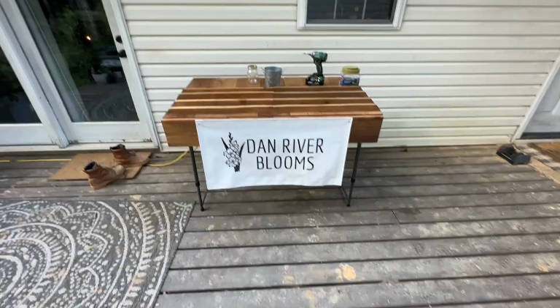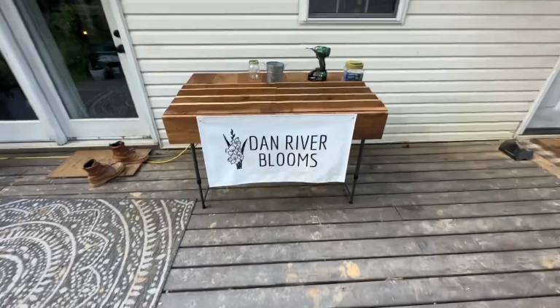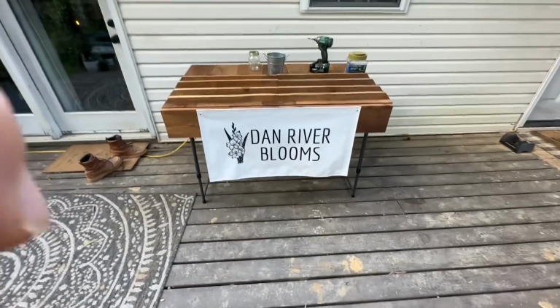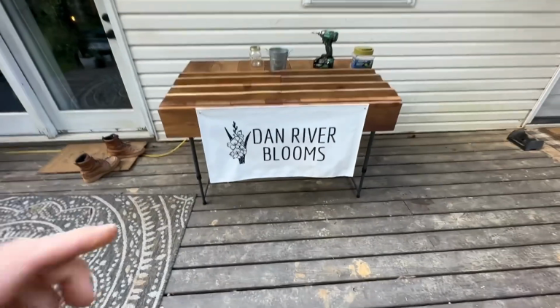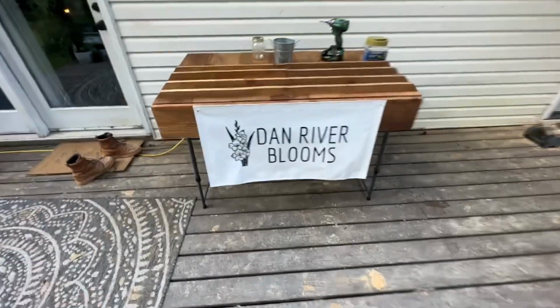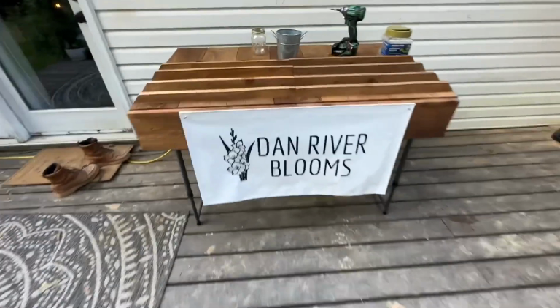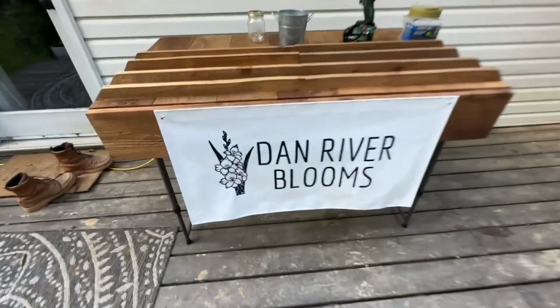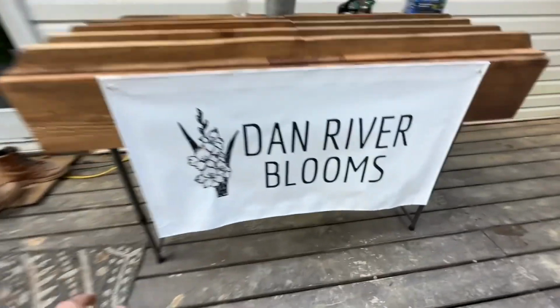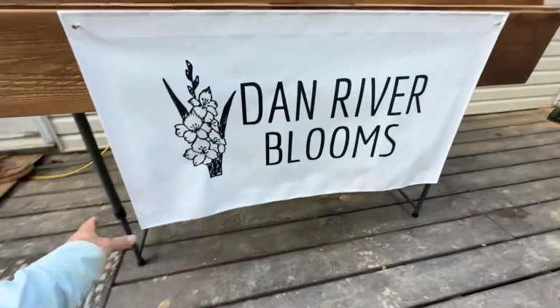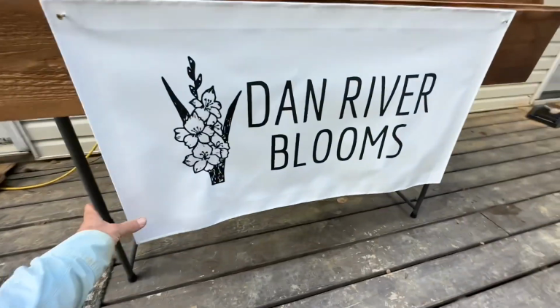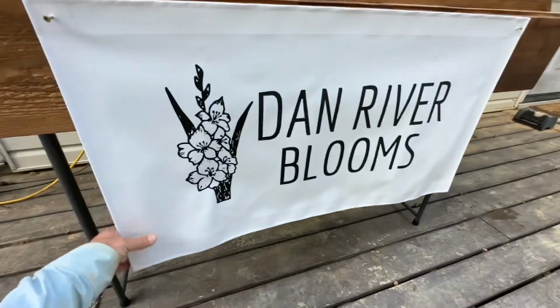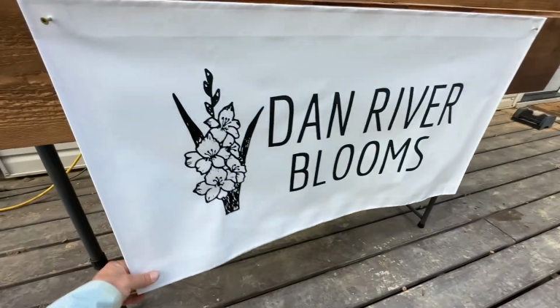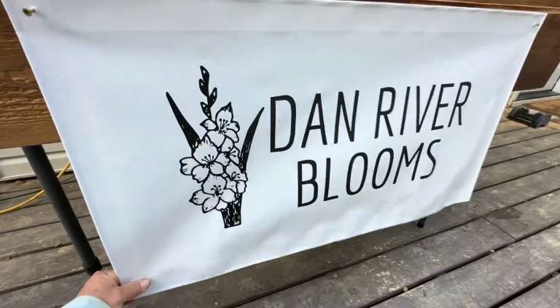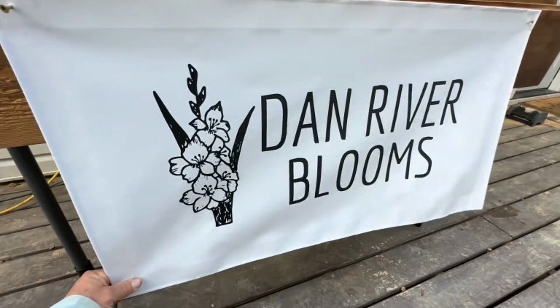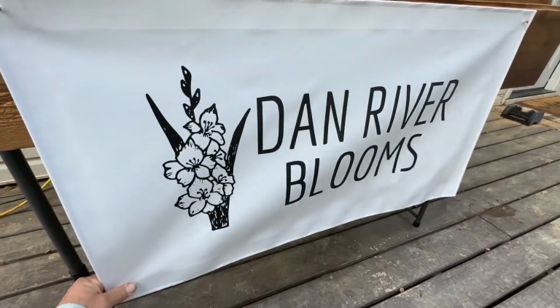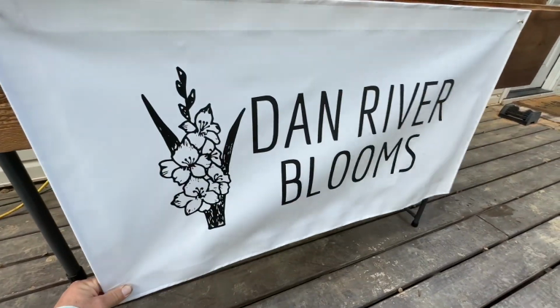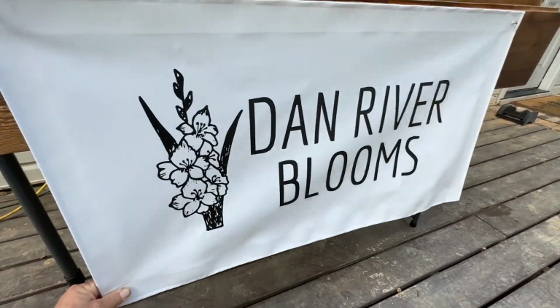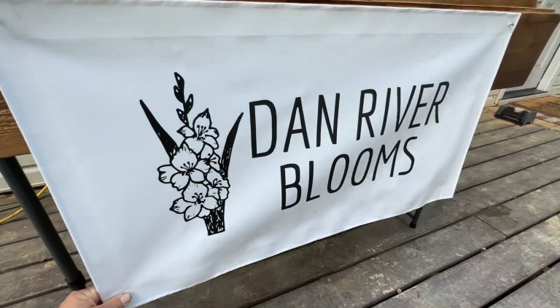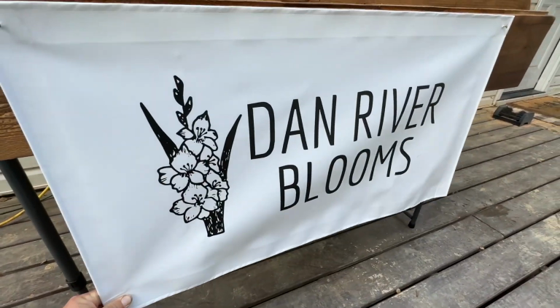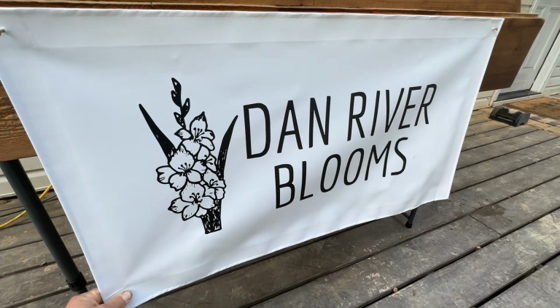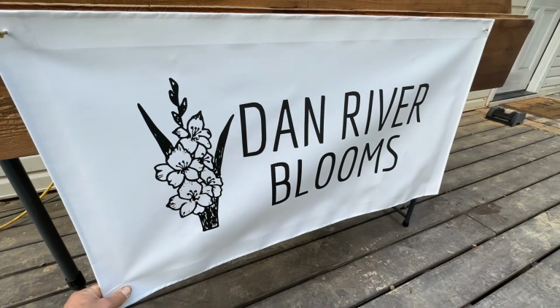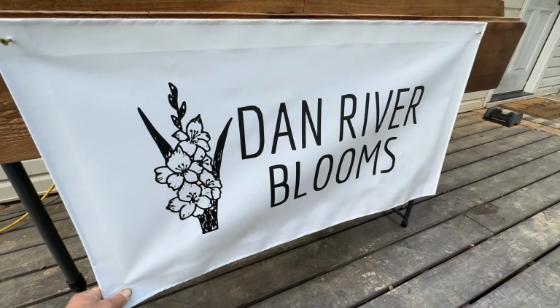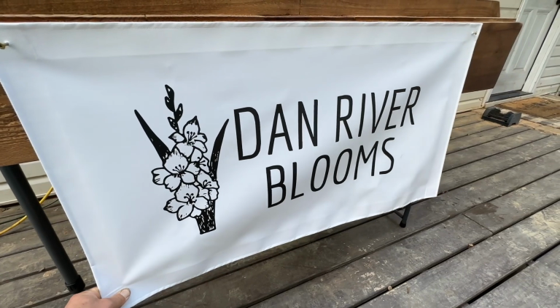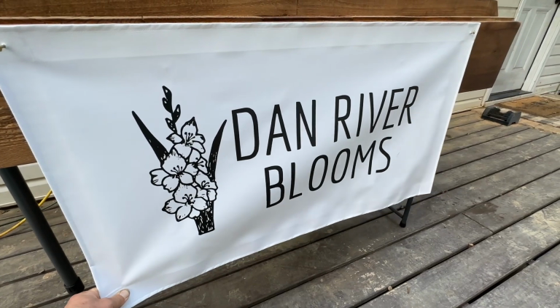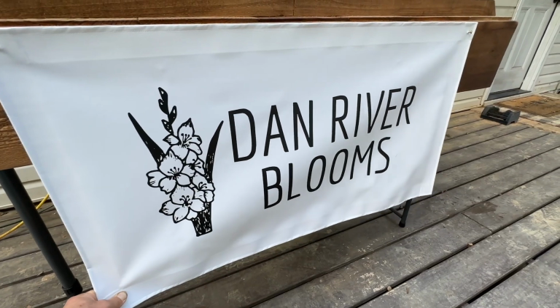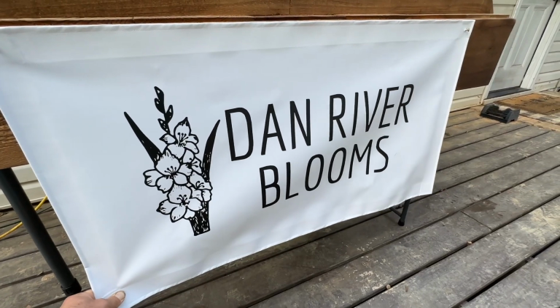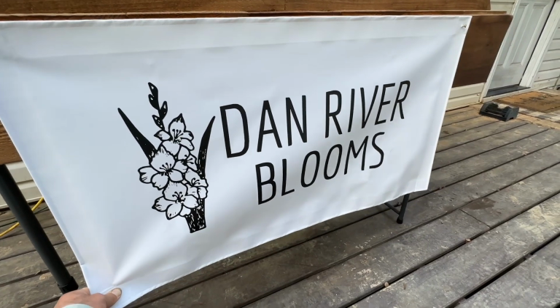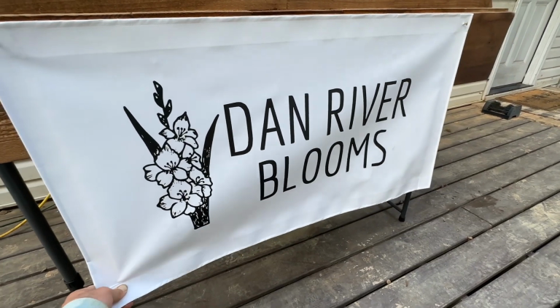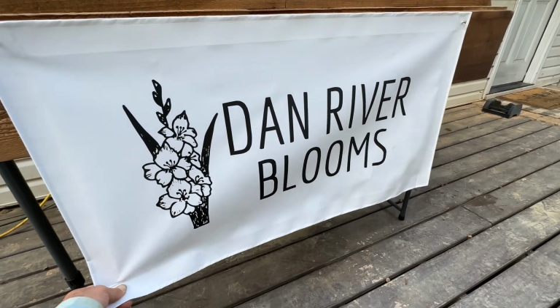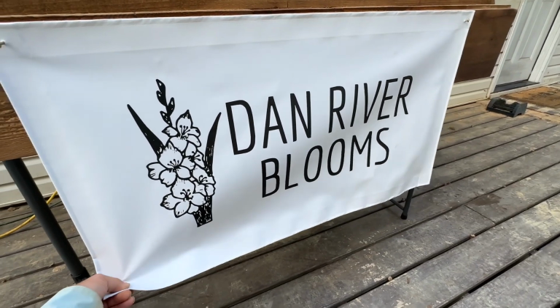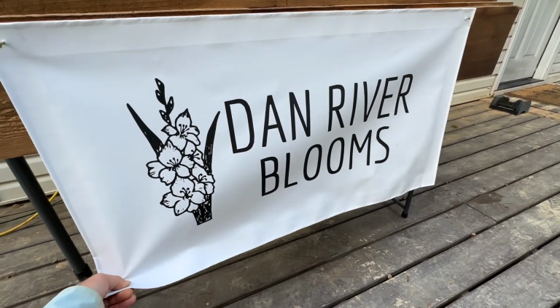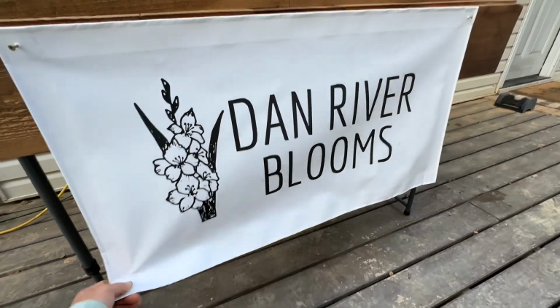I think that'll add some professionalism to my stand. I think I gotta find a way to make this thing a little straighter though — maybe if I stretch it out and have something hold it stretched, that might work.